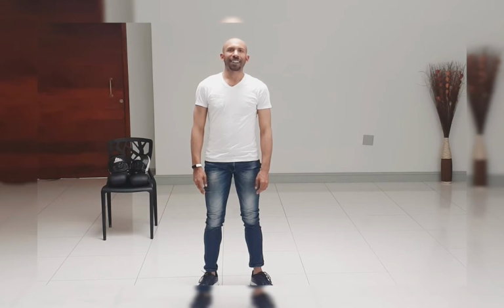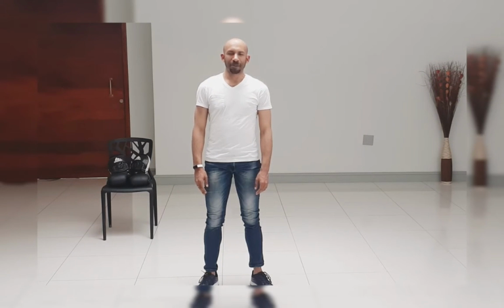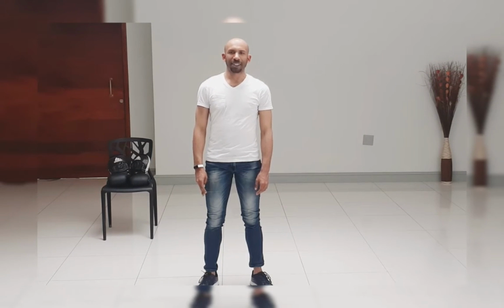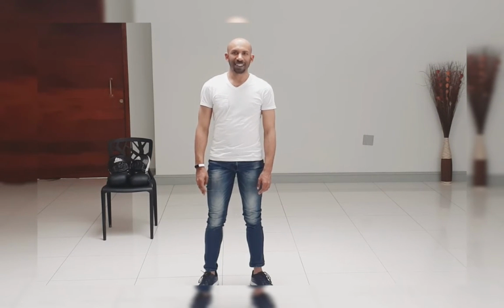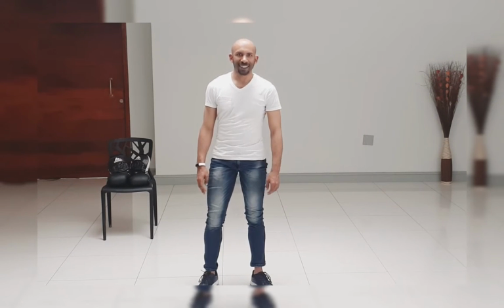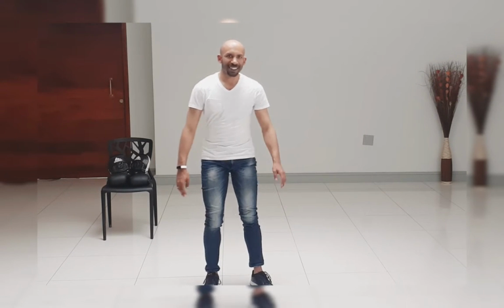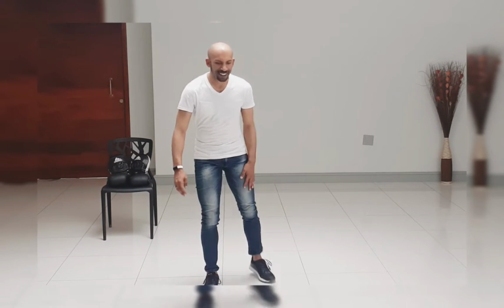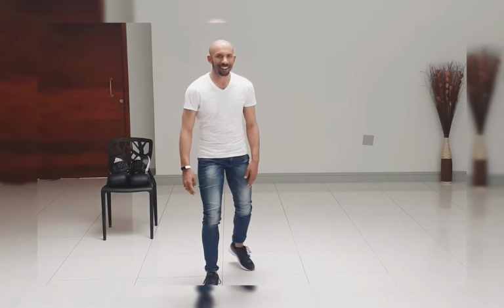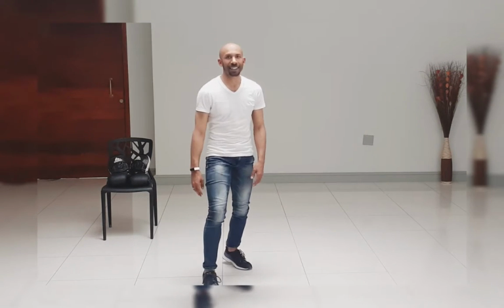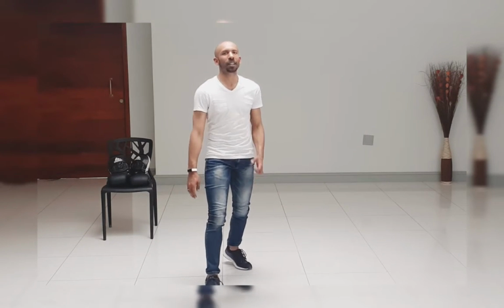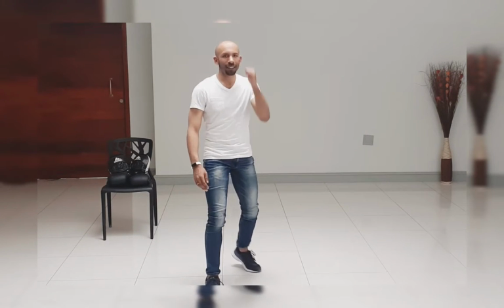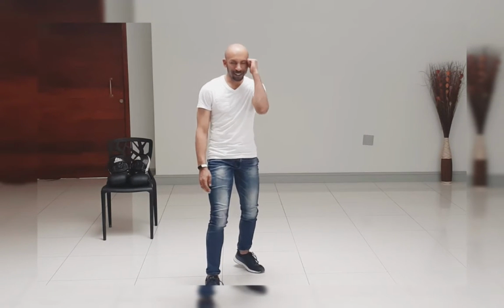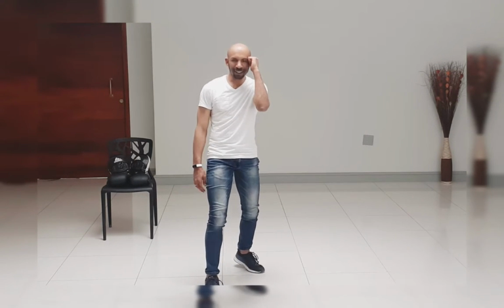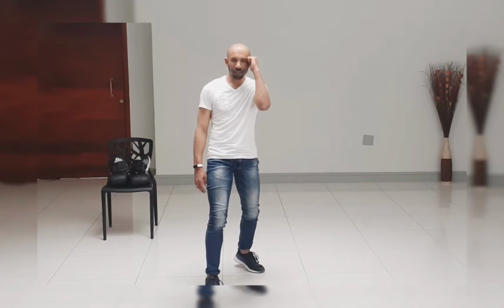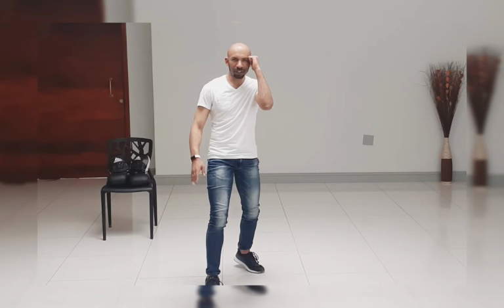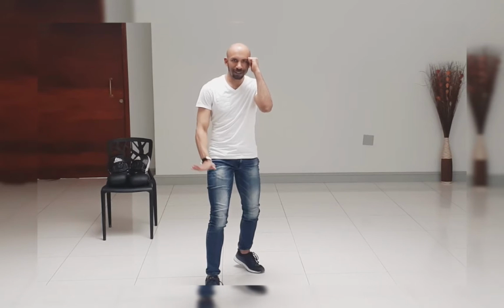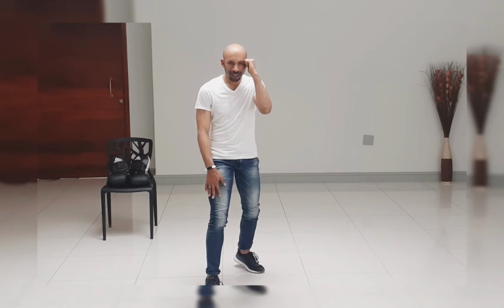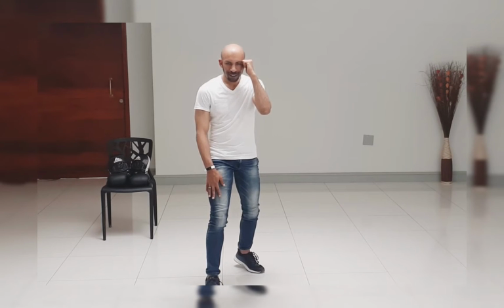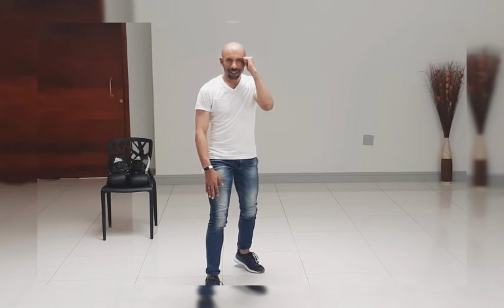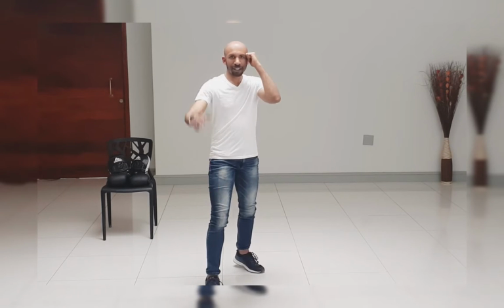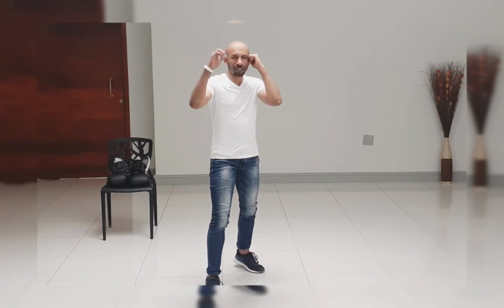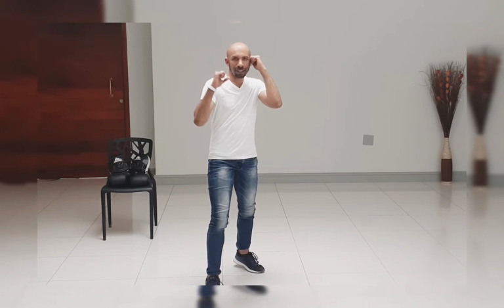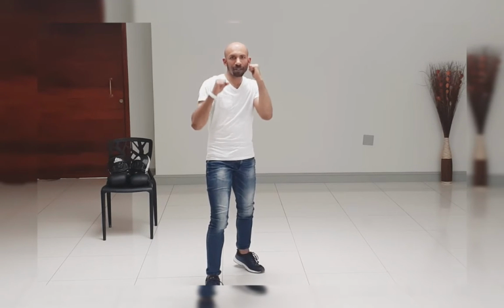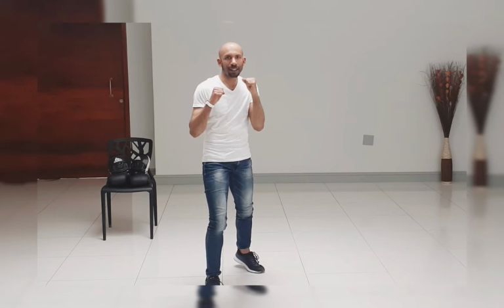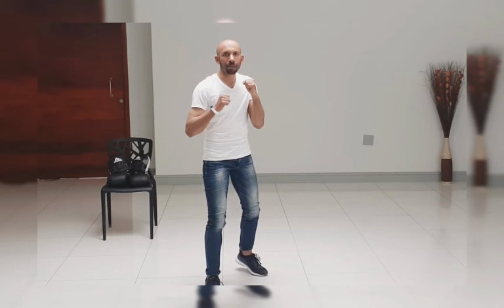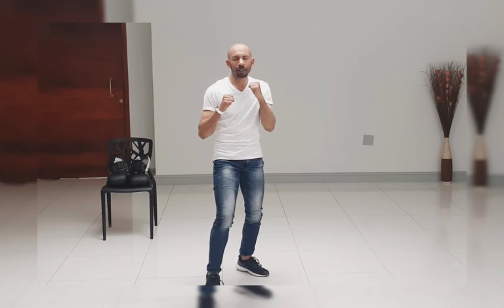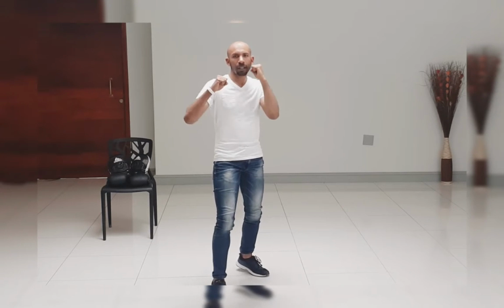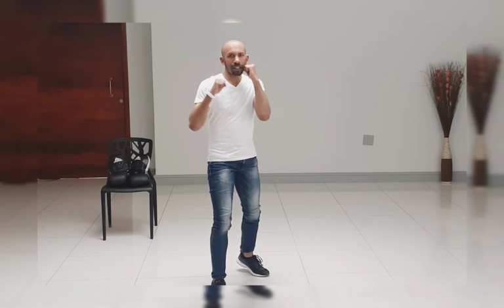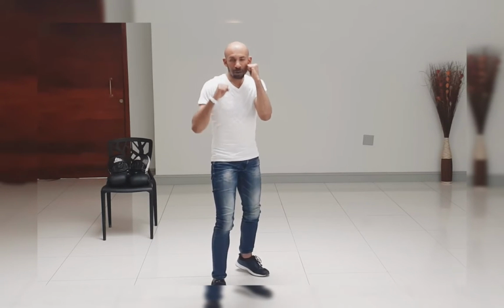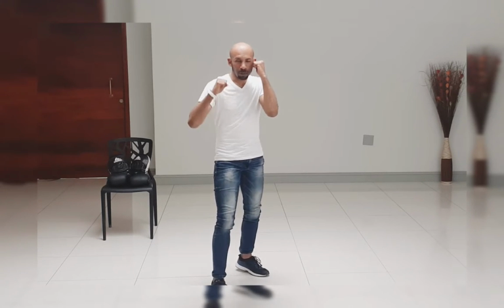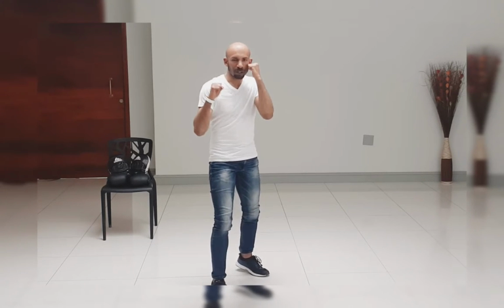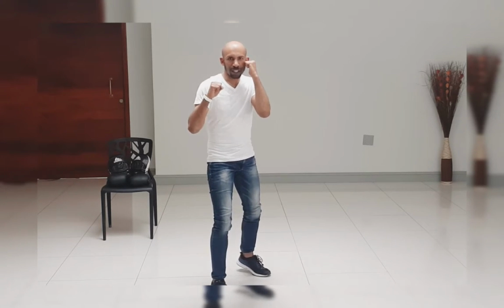Okay, back into fighting stance. Right leg back, pocket arm at the side of your face, left leg in front, left hand up. Now we can put it all together.